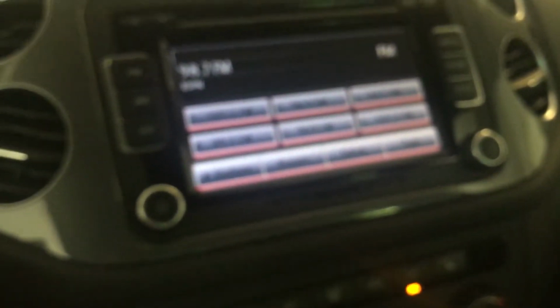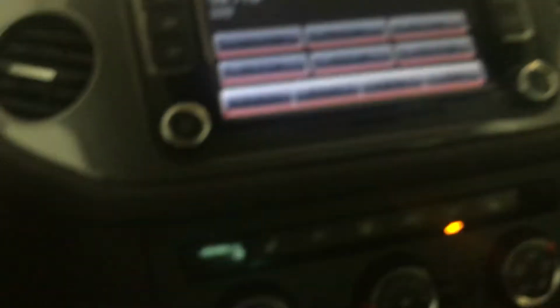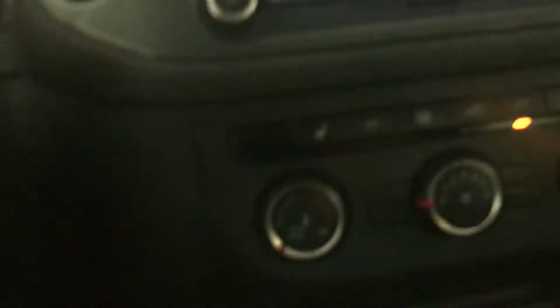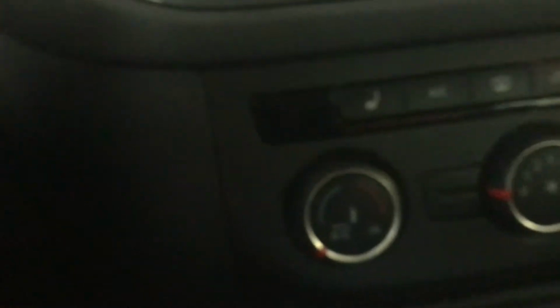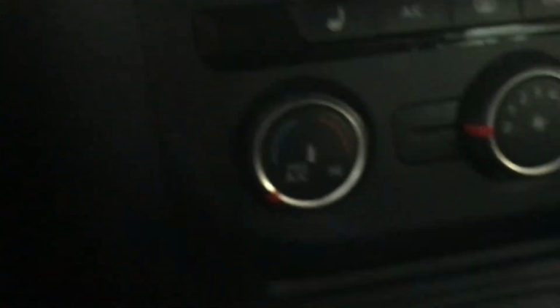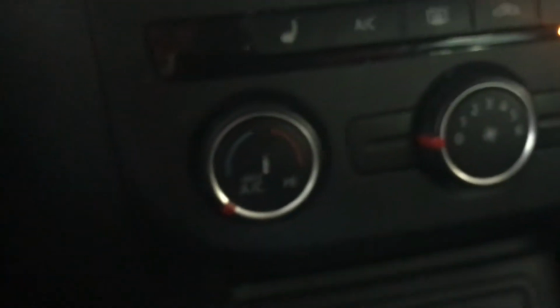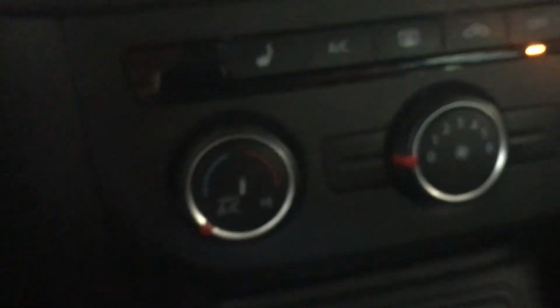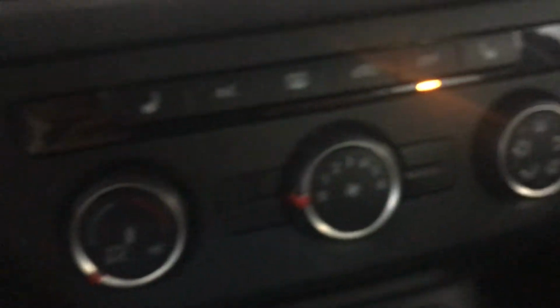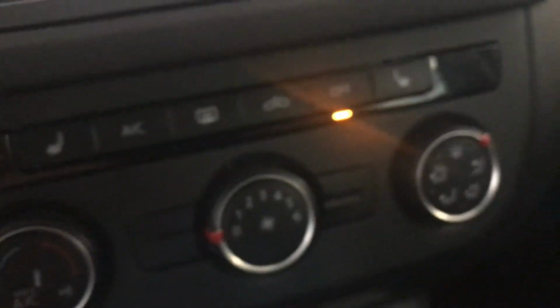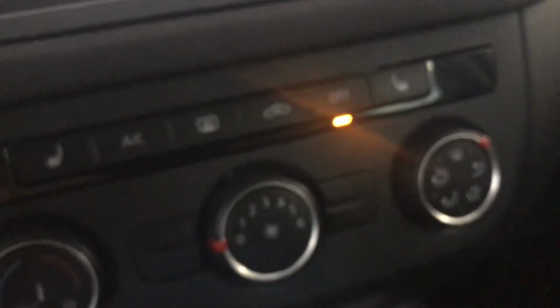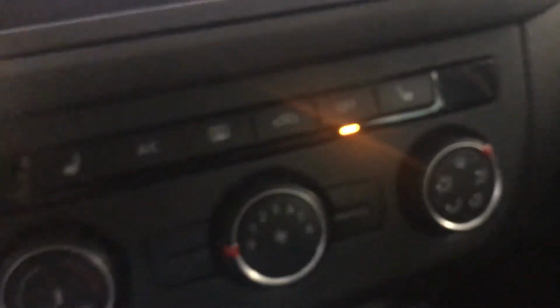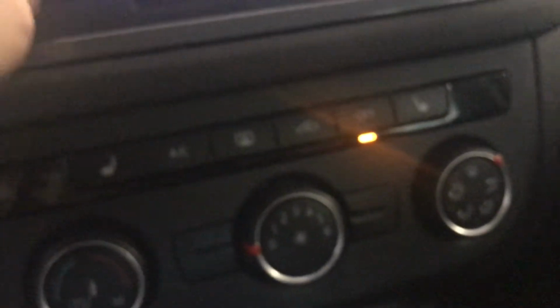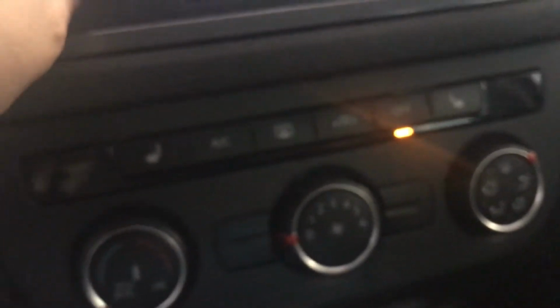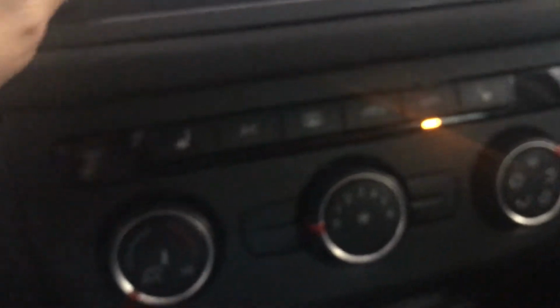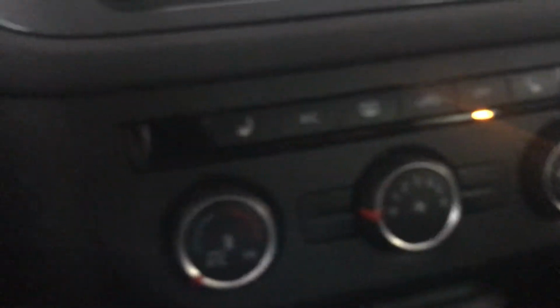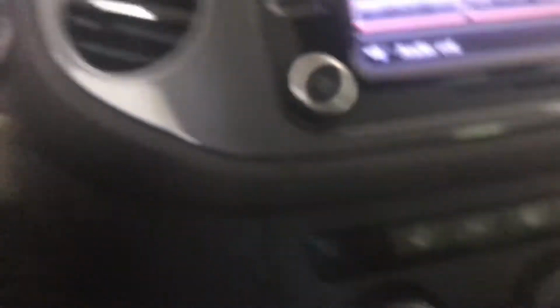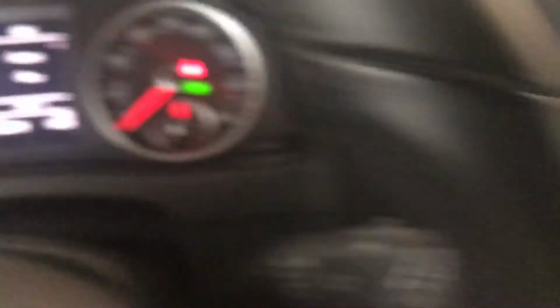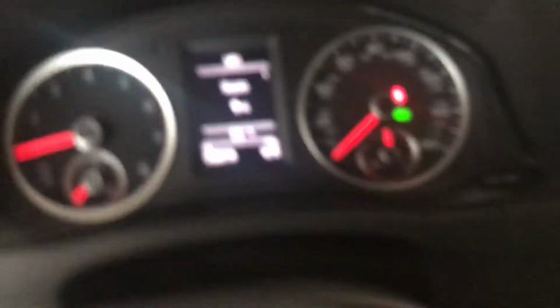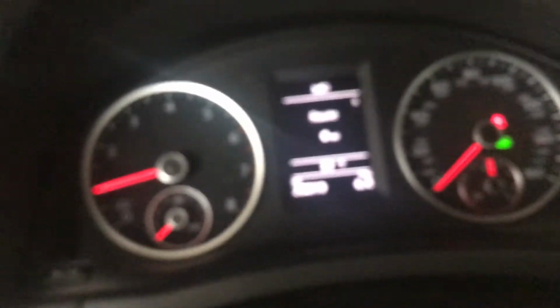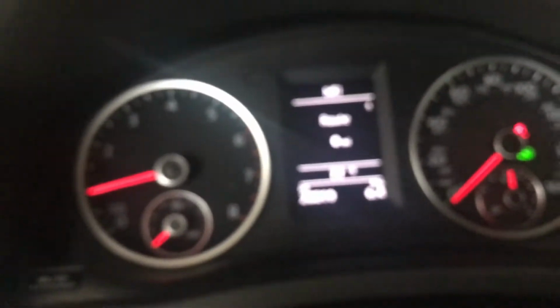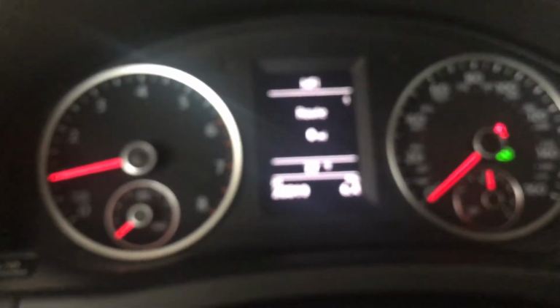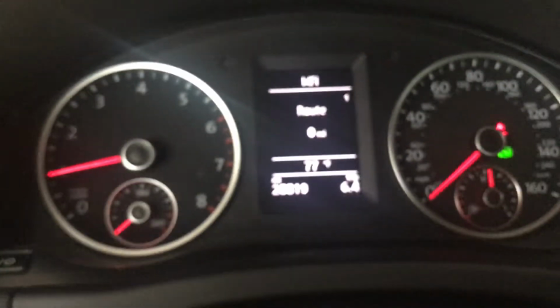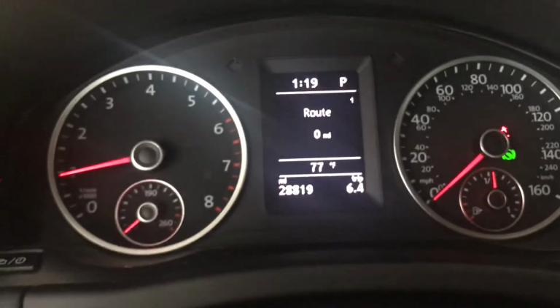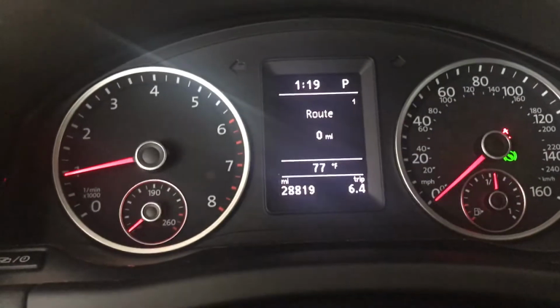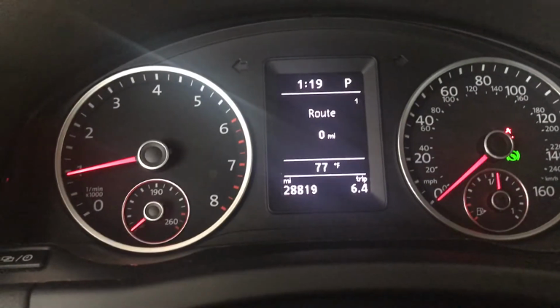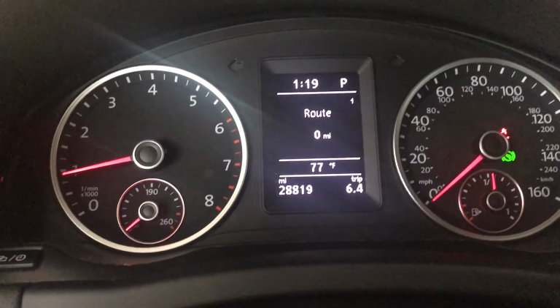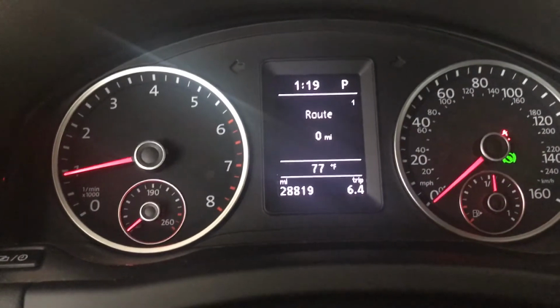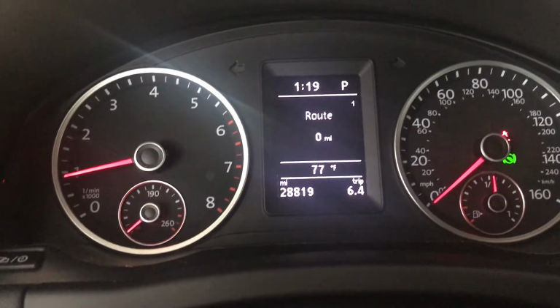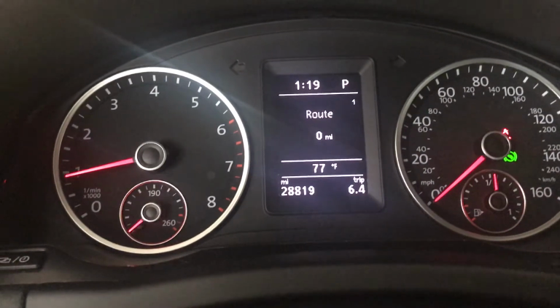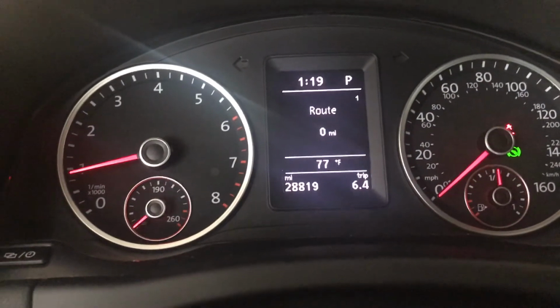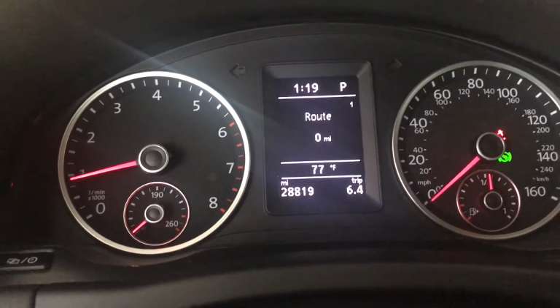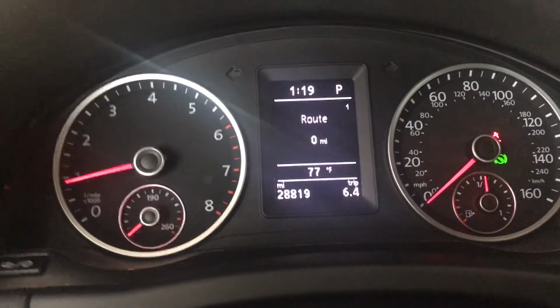Touch screen radio. Heated front seats. The exact mileage on the odometer is 28,819 miles.